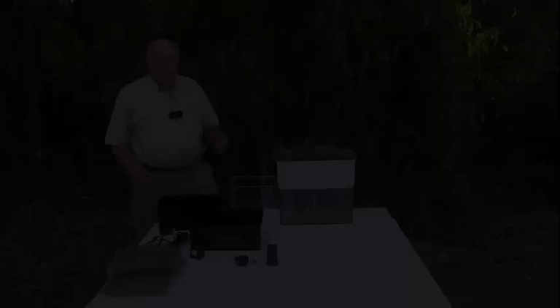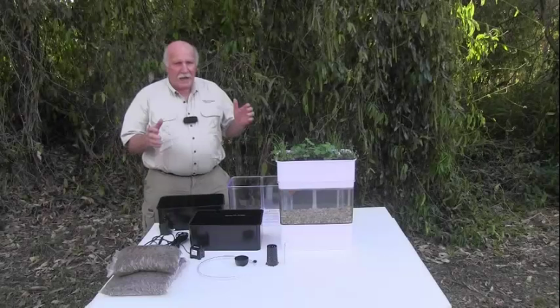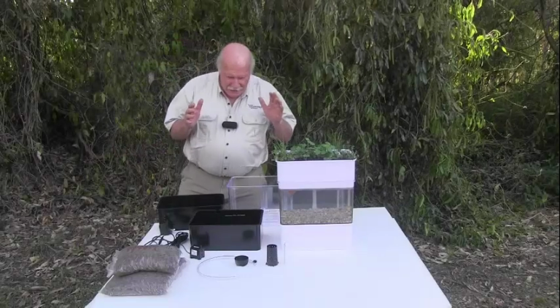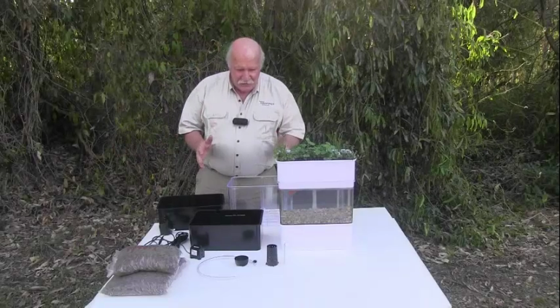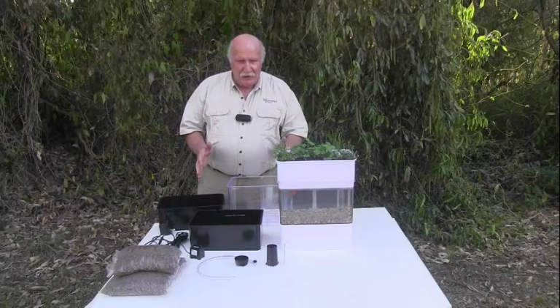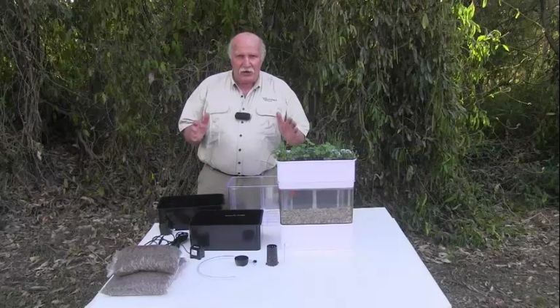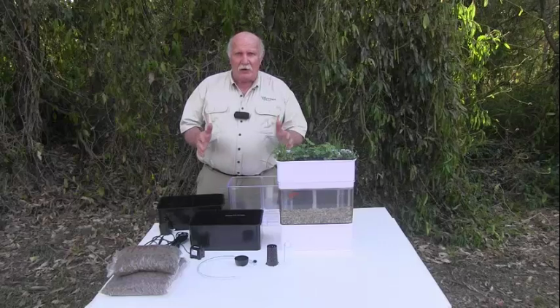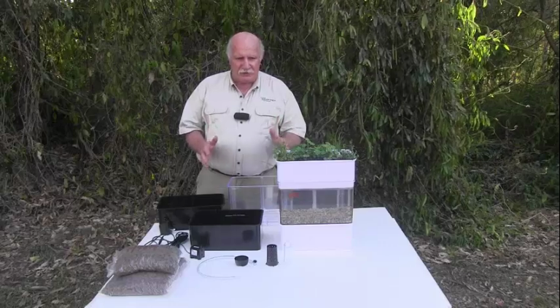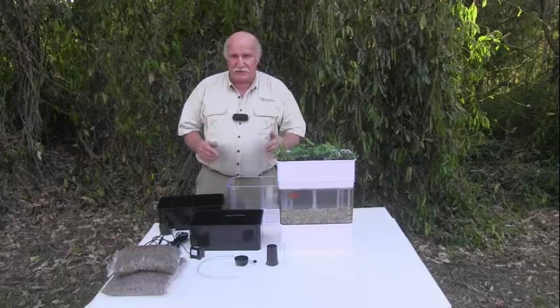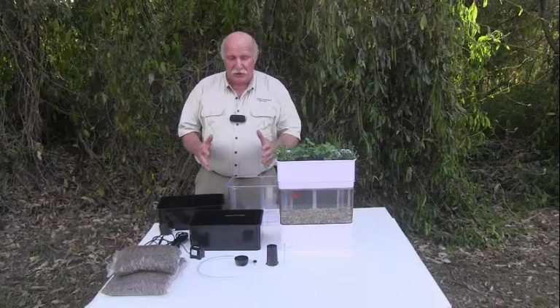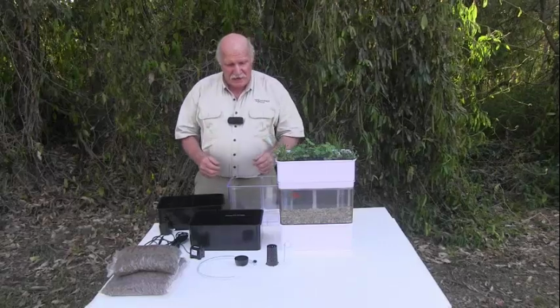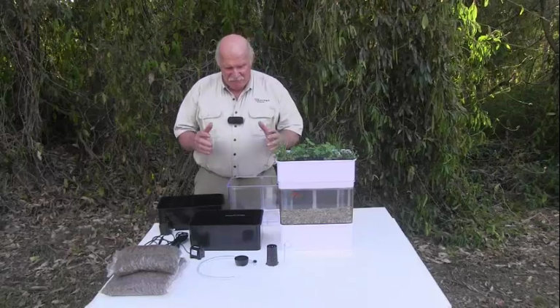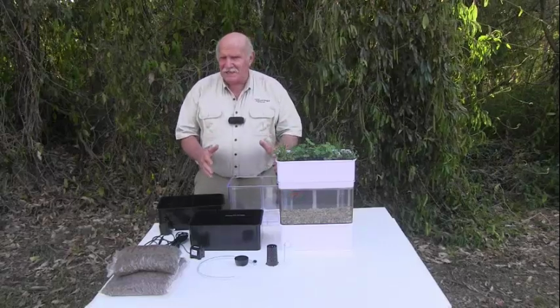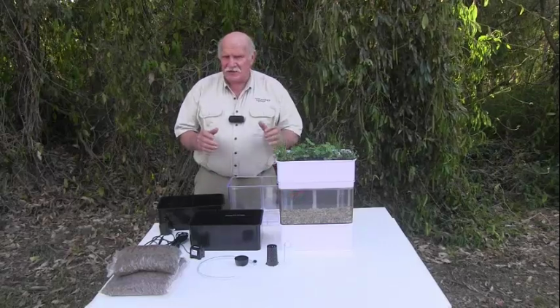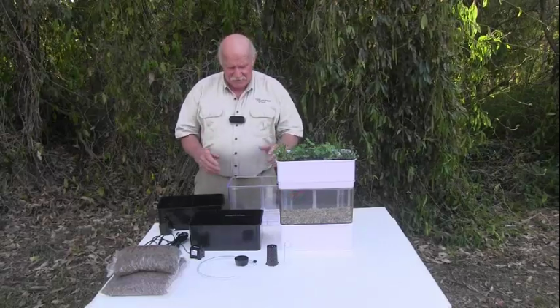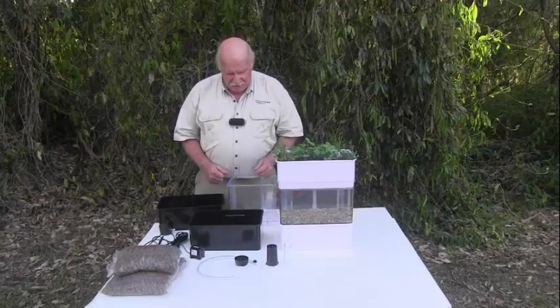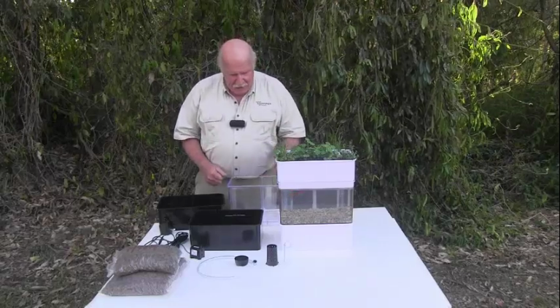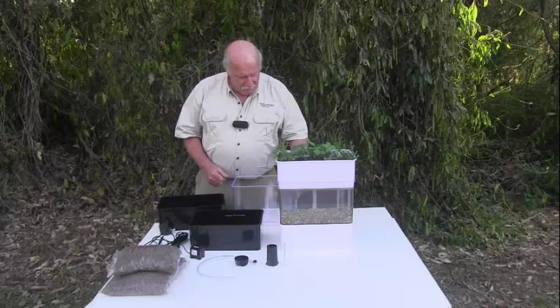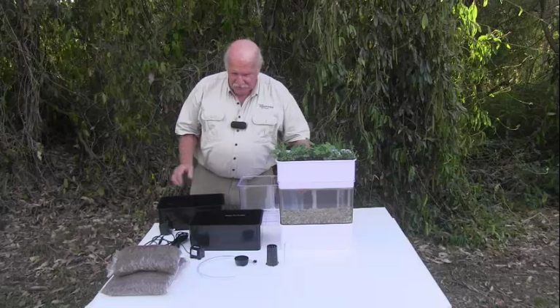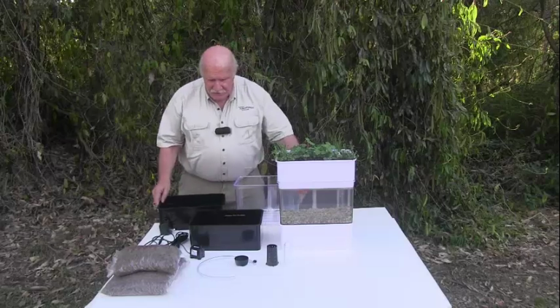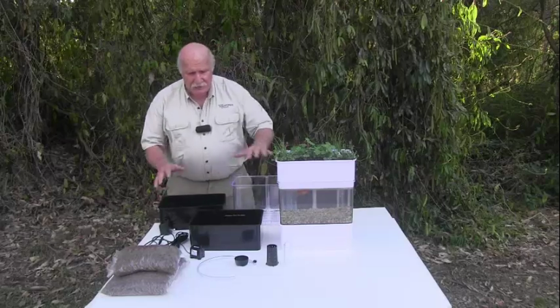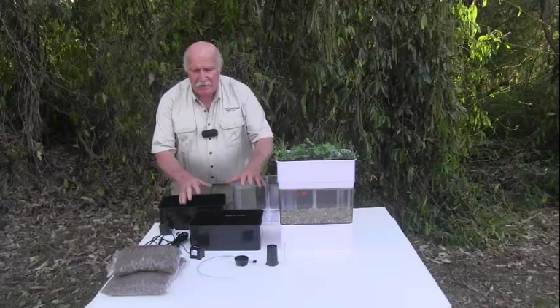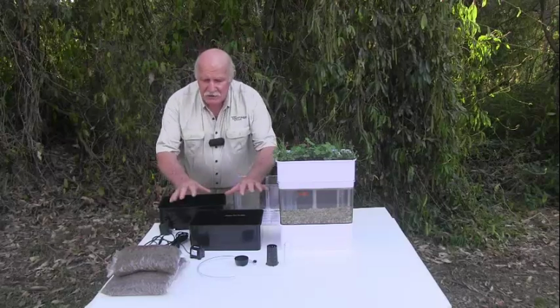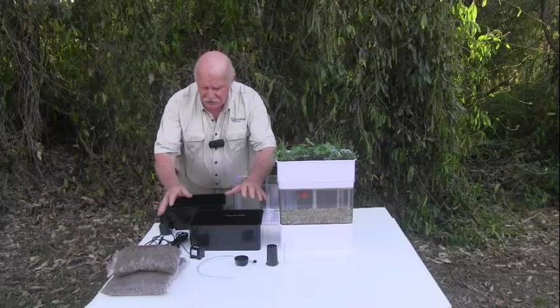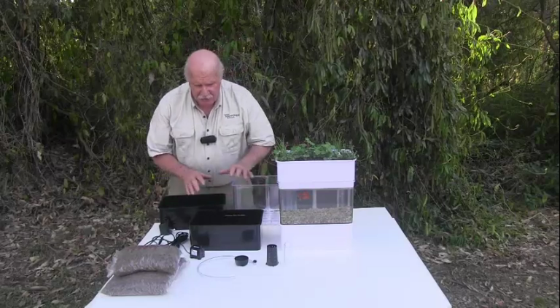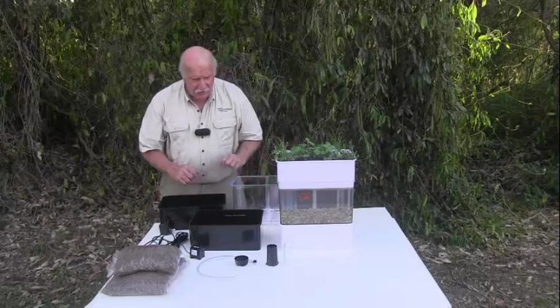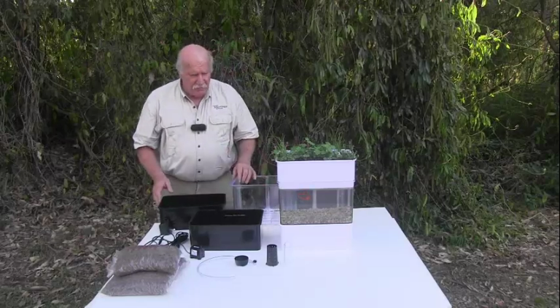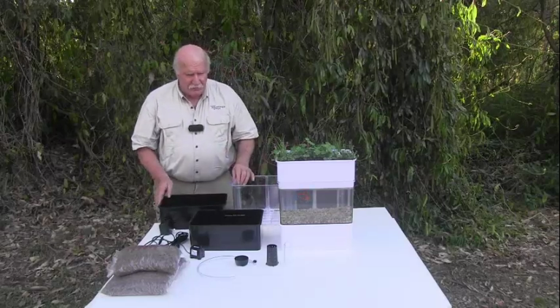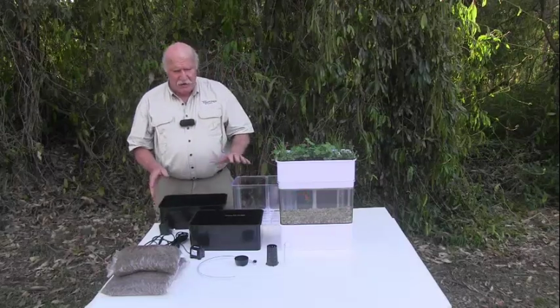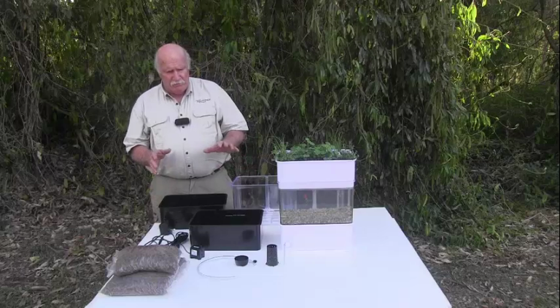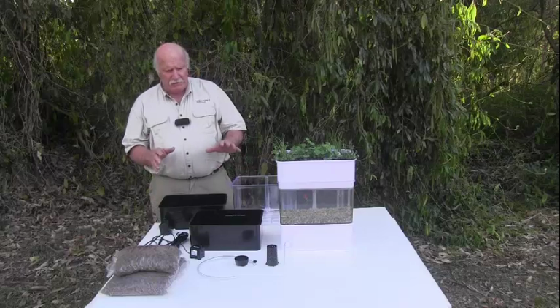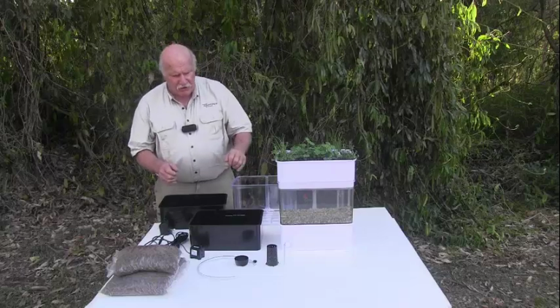Hi, here we are, ready to assemble our new Aquaponics kit that you've just purchased. These are the parts that will come out of the box, as you can see right in front of you. Very simple, very straightforward, beautifully designed.